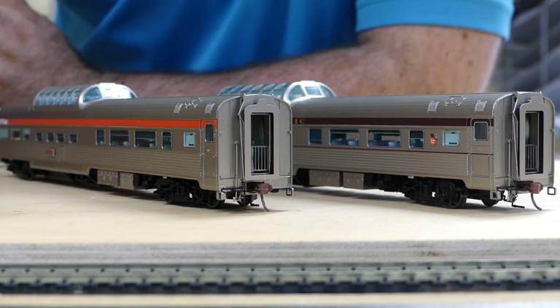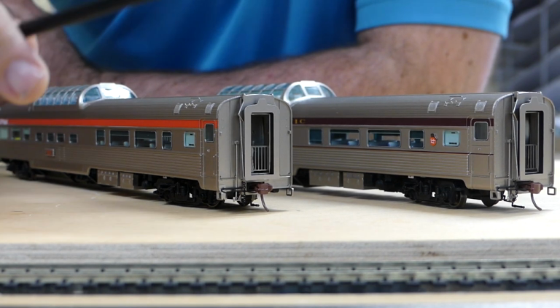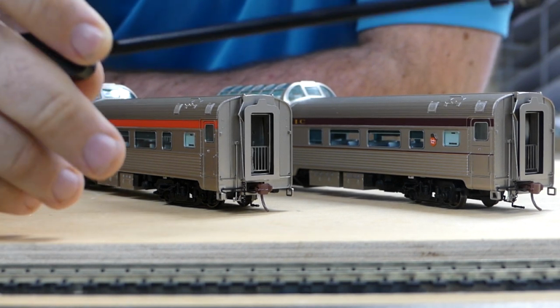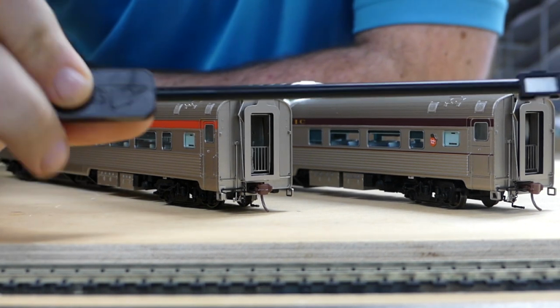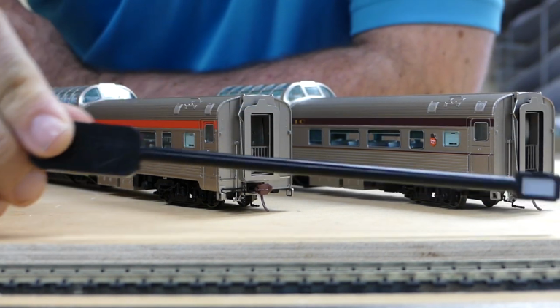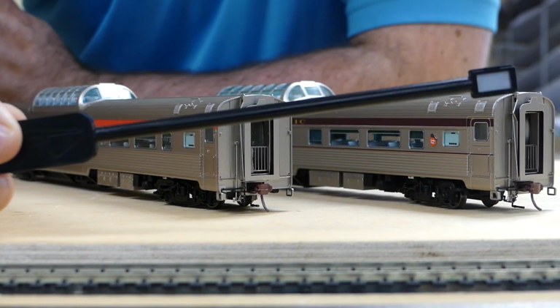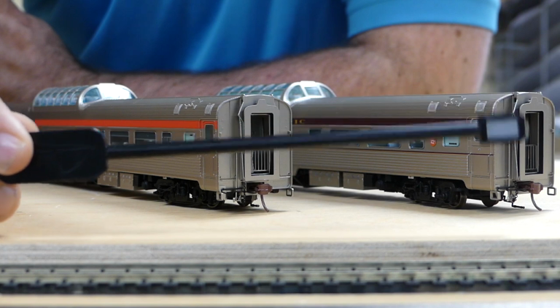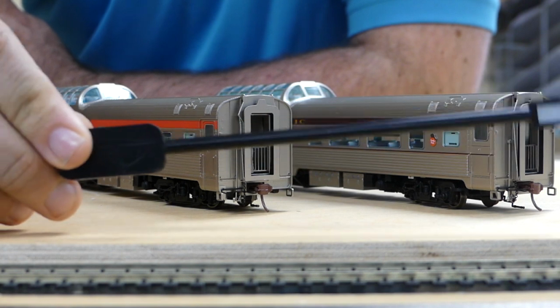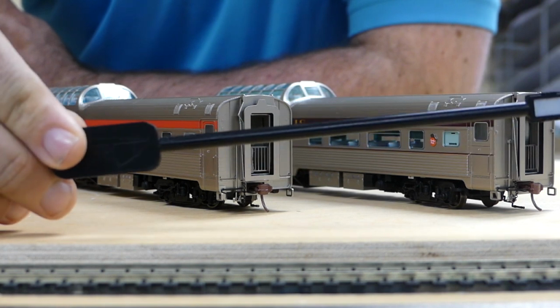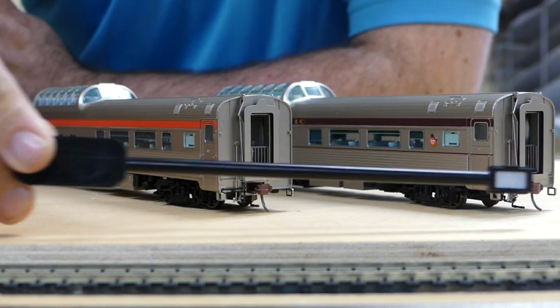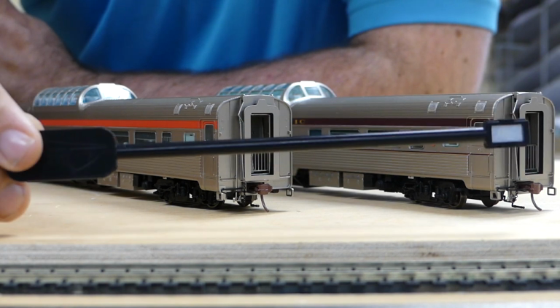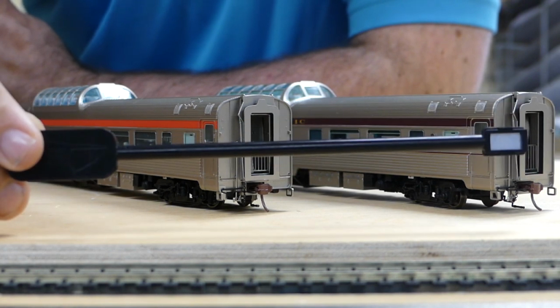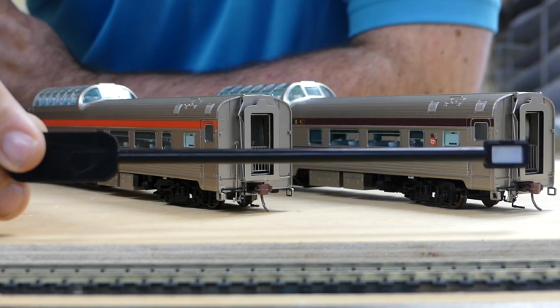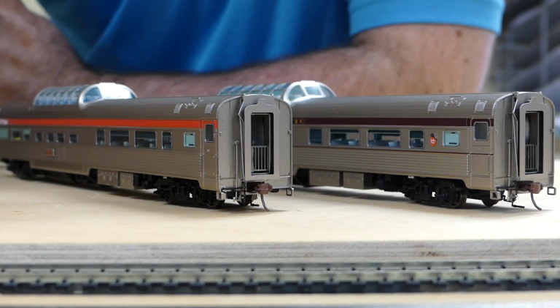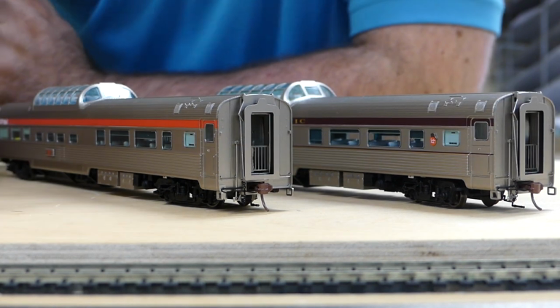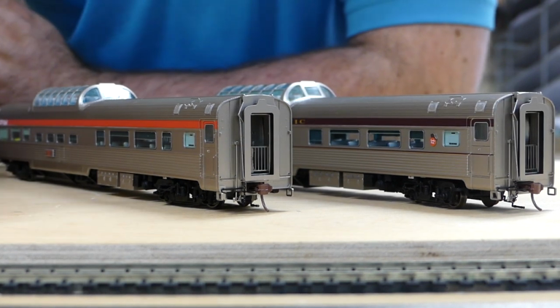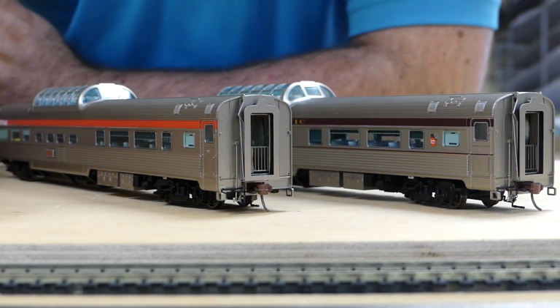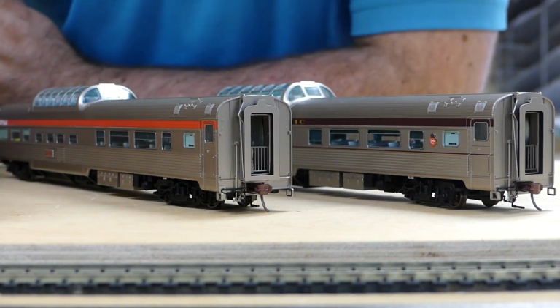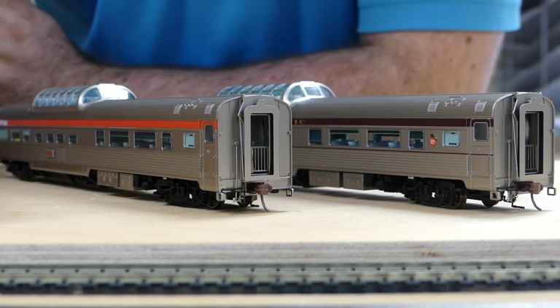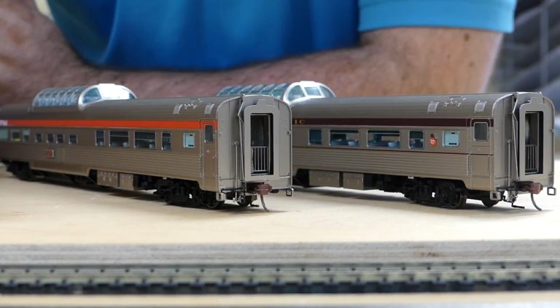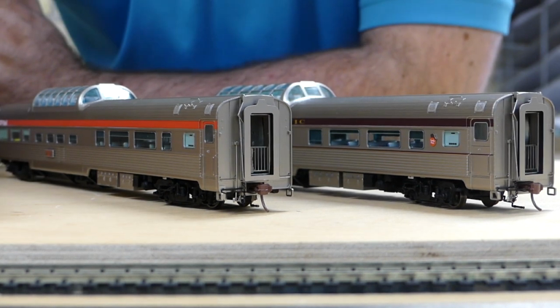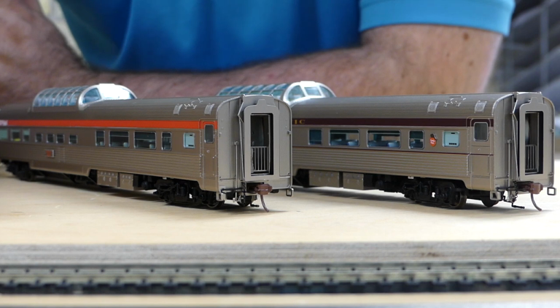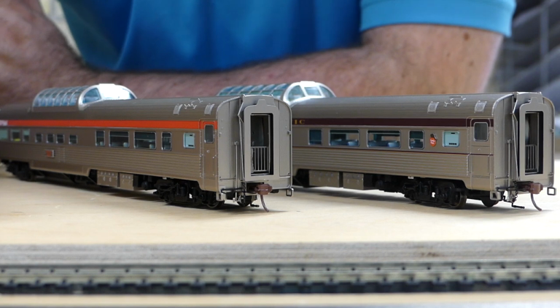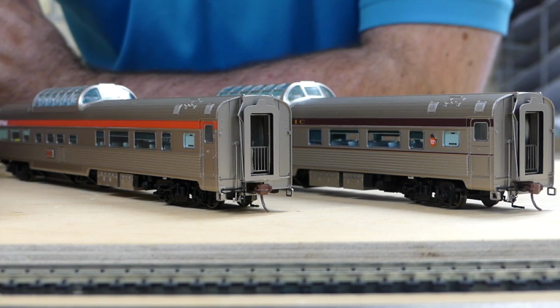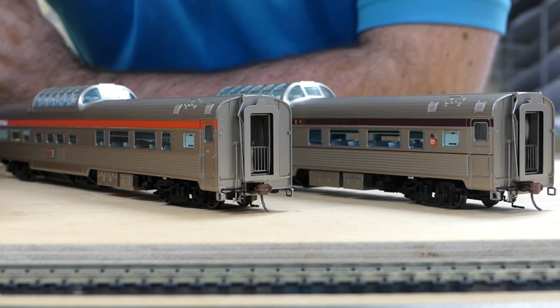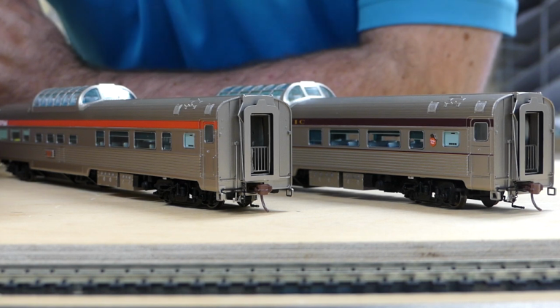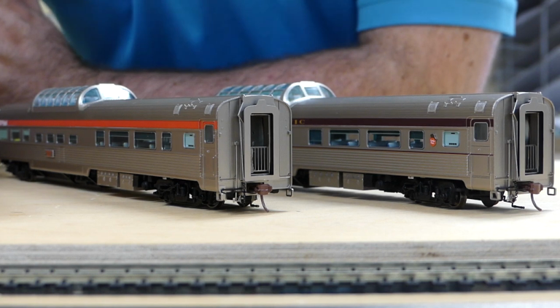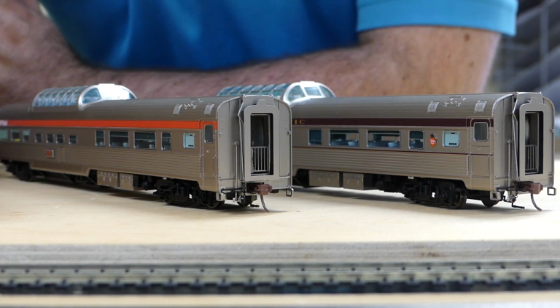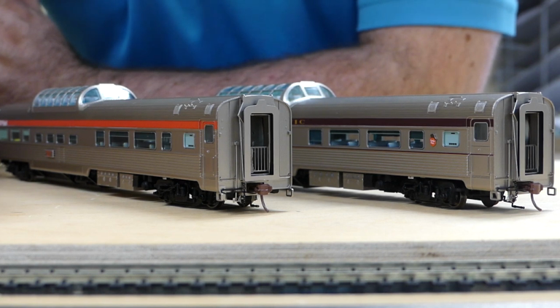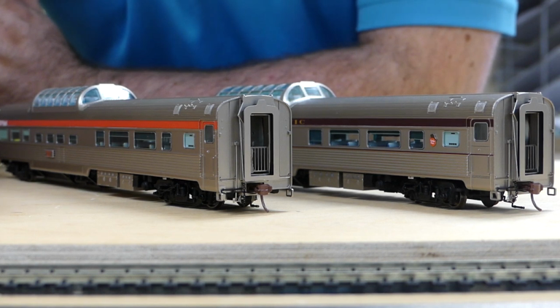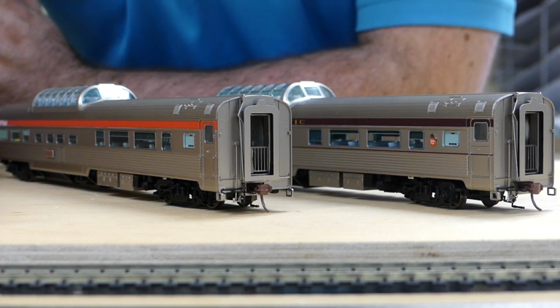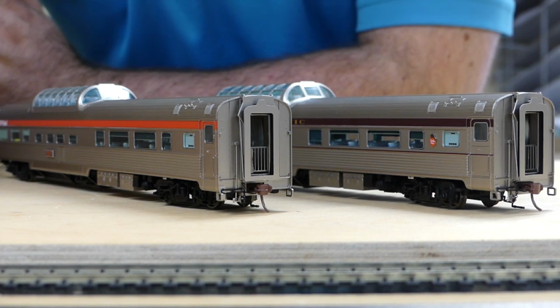Here is the actual tool for turning the lights on and off if you're unfamiliar with it. At this point, this is the end of the video. Thank you for watching.